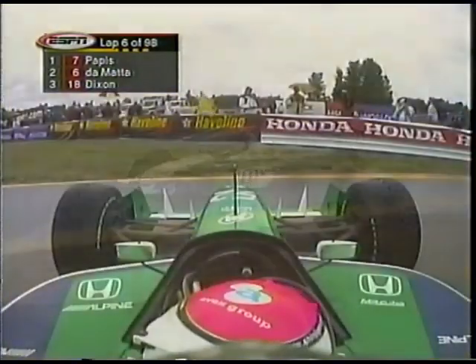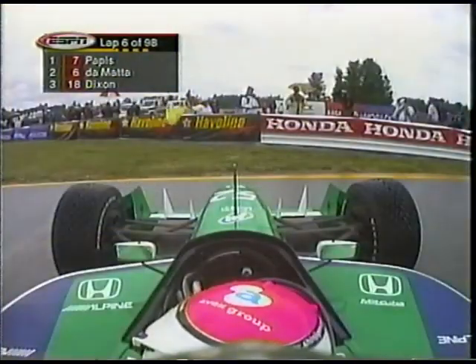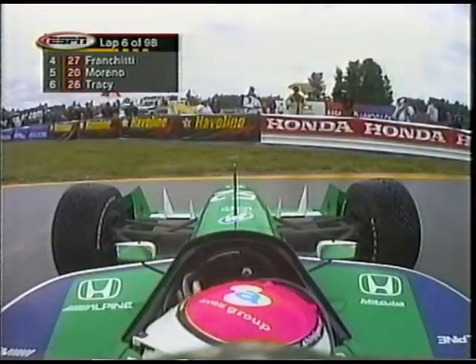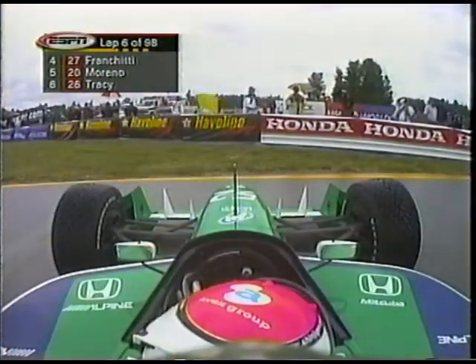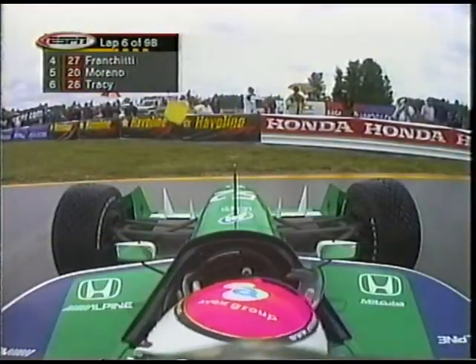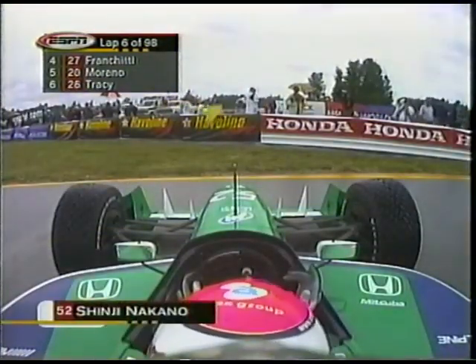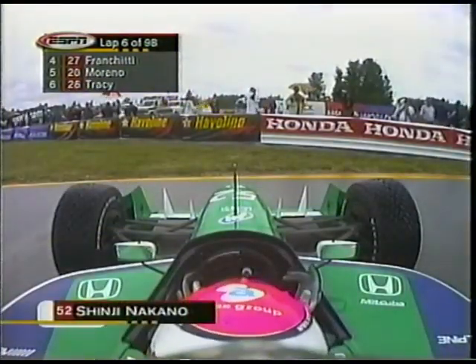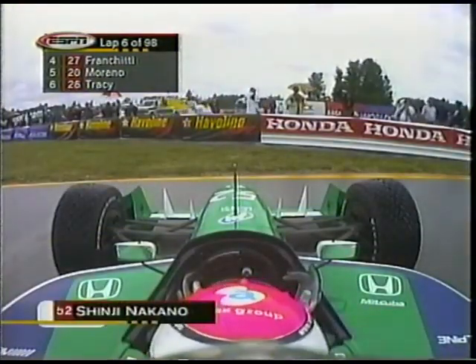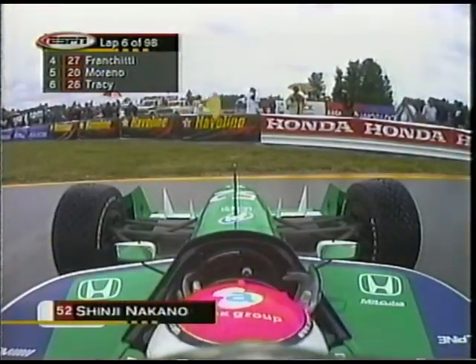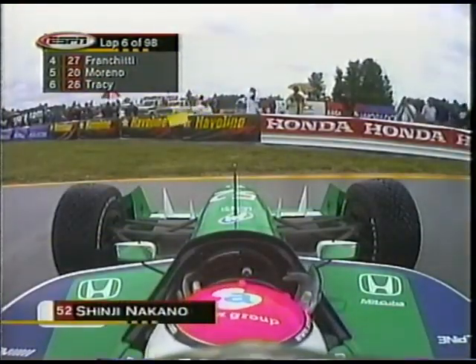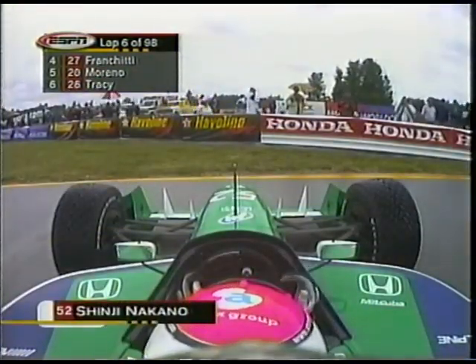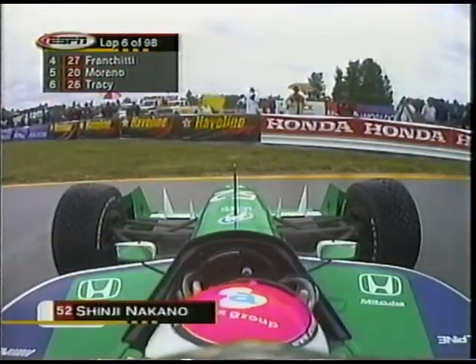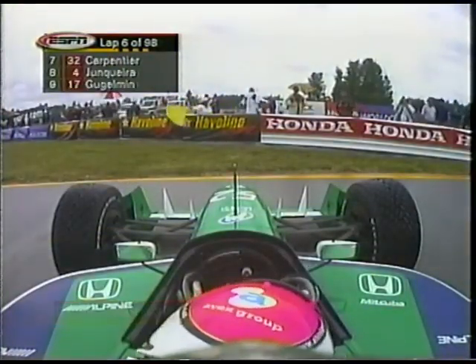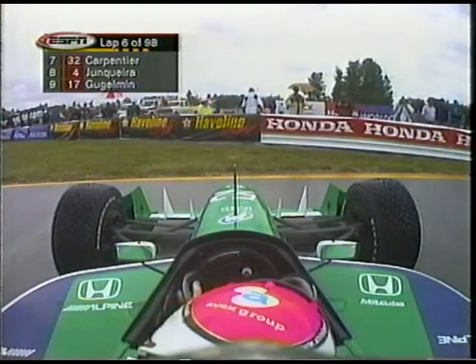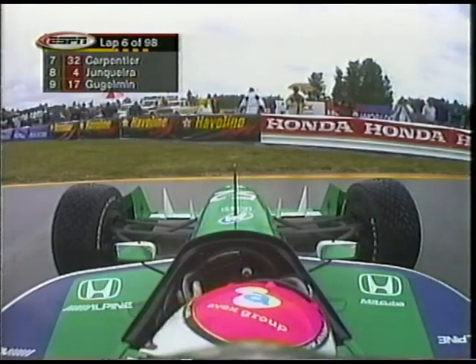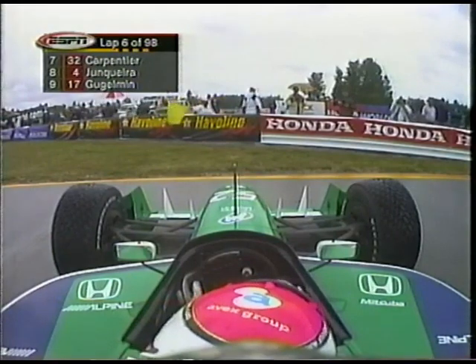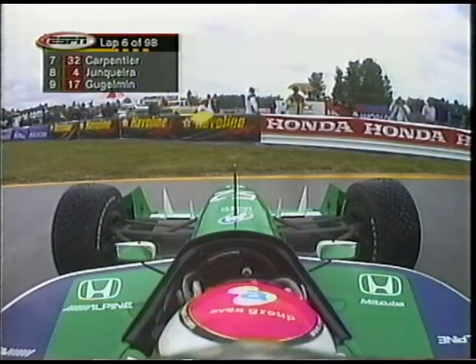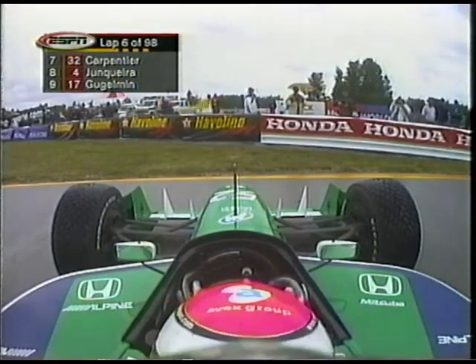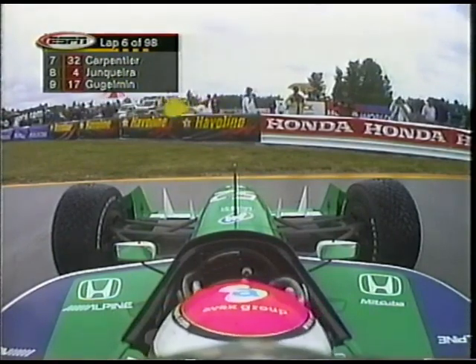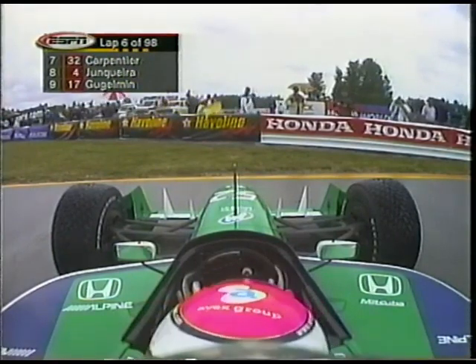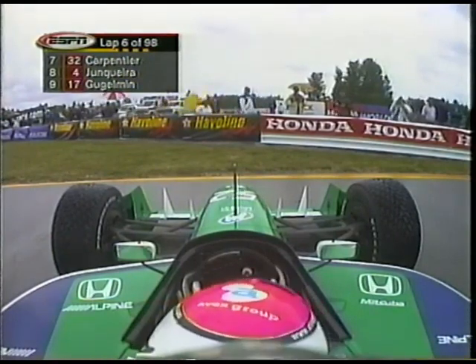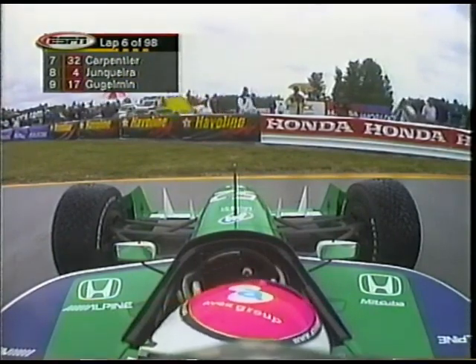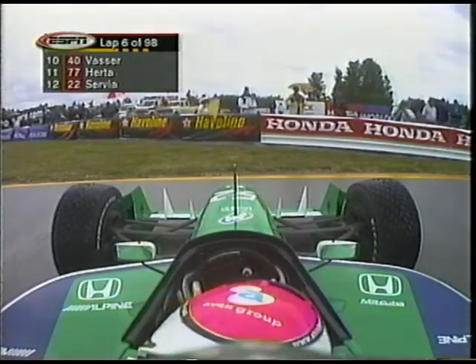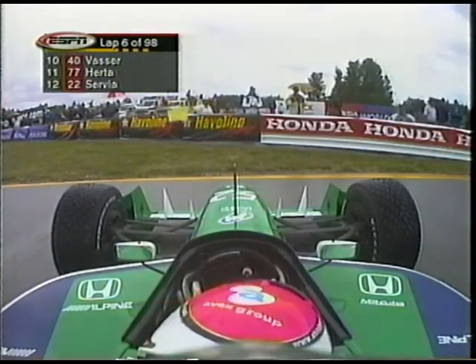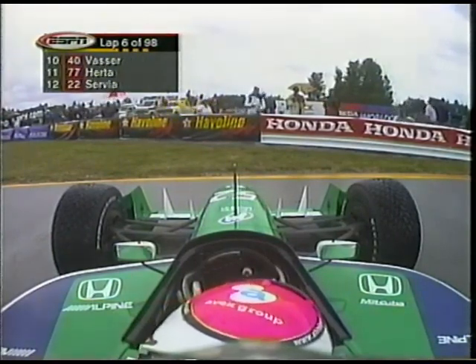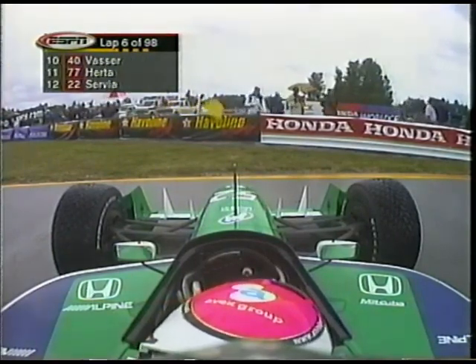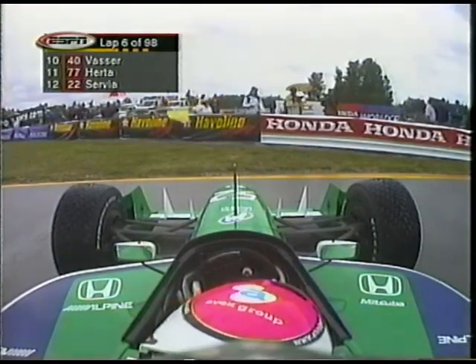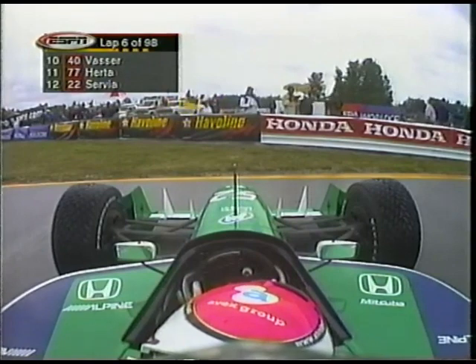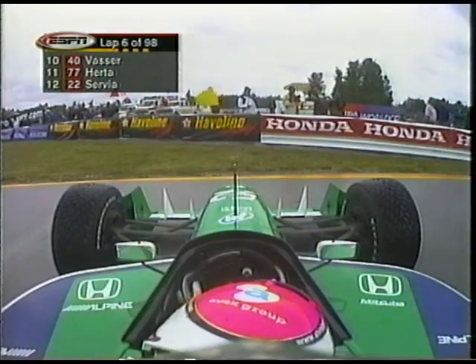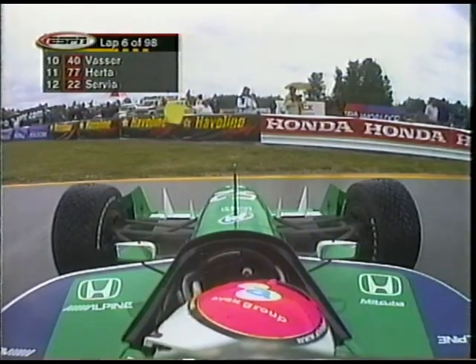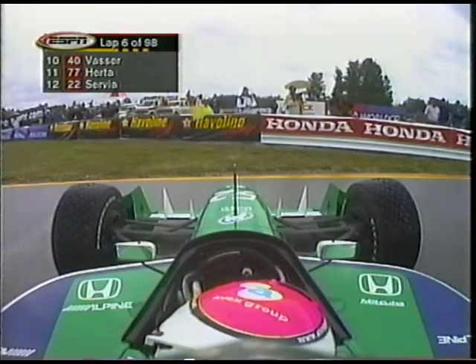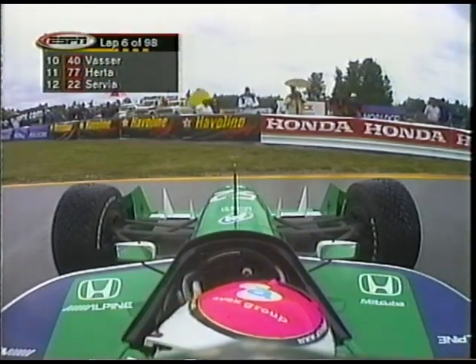Now we have full course yellow. Nakano has spun, setting crossways in the circuit. The pace car already has its lights on and has left to pick up the field.